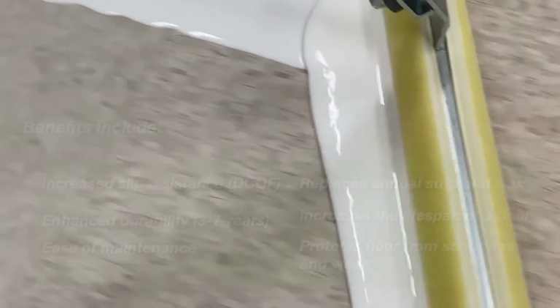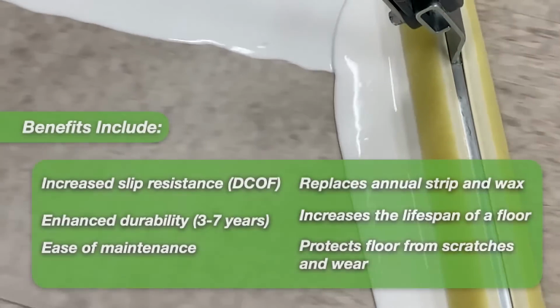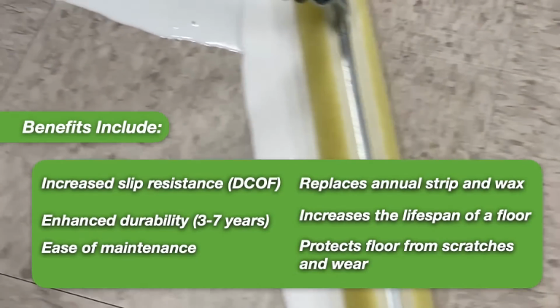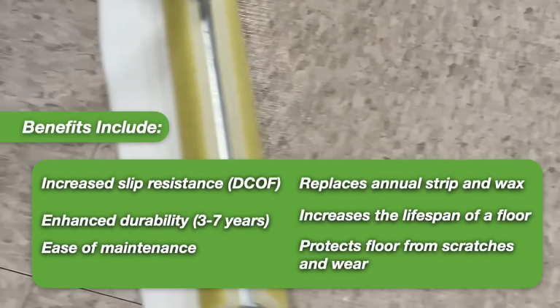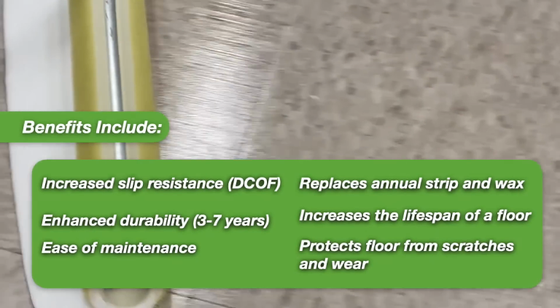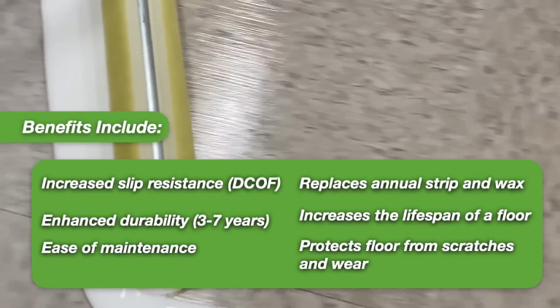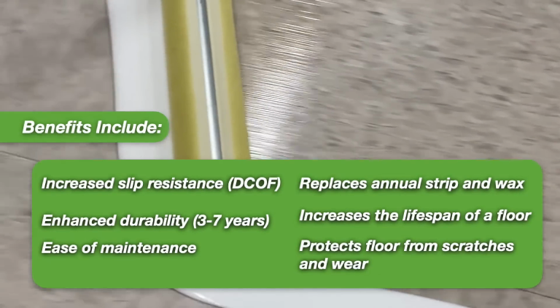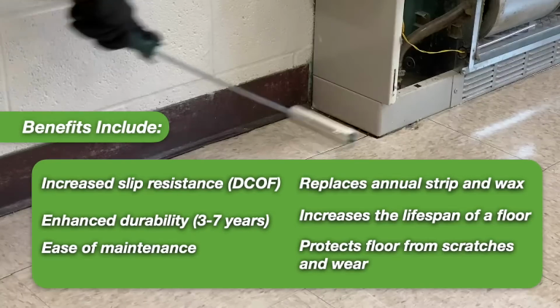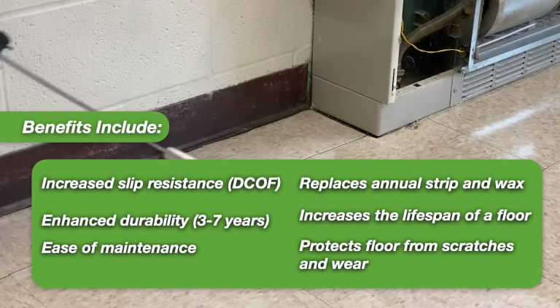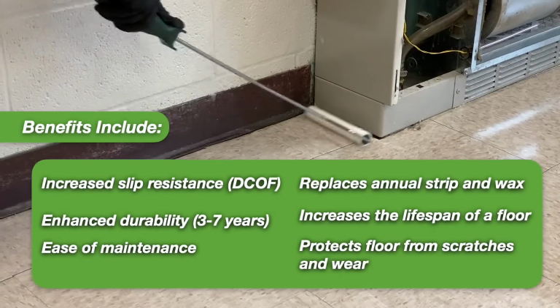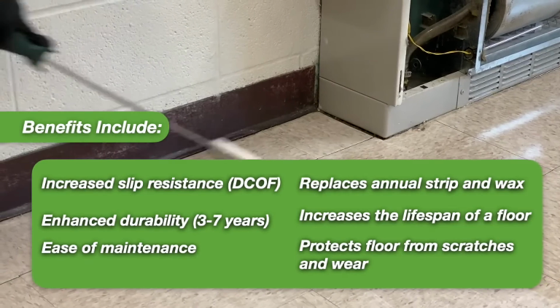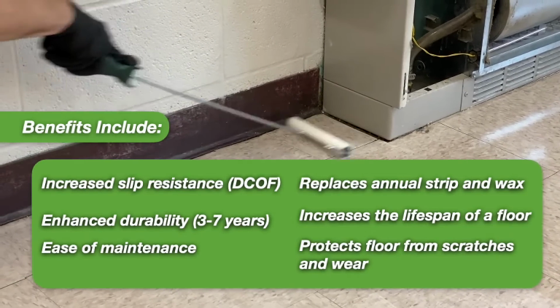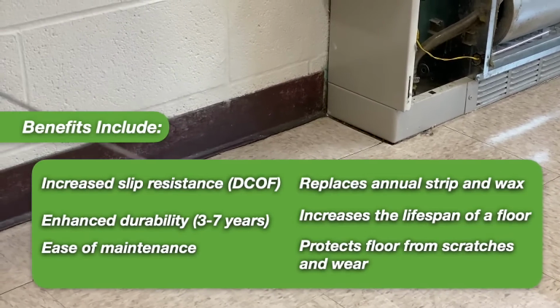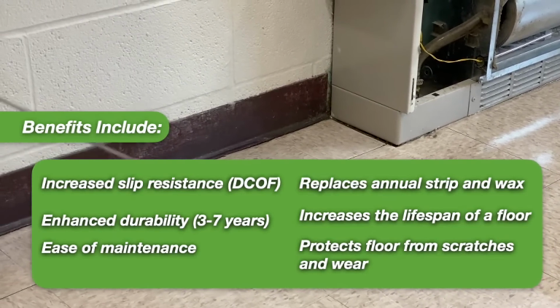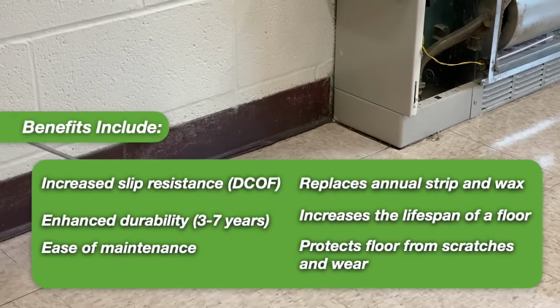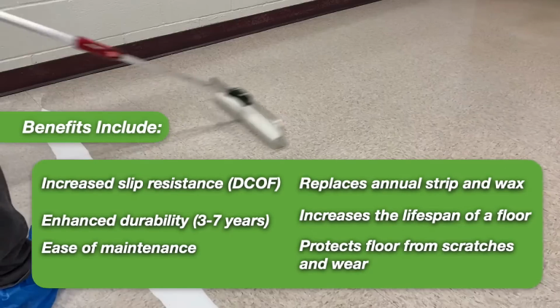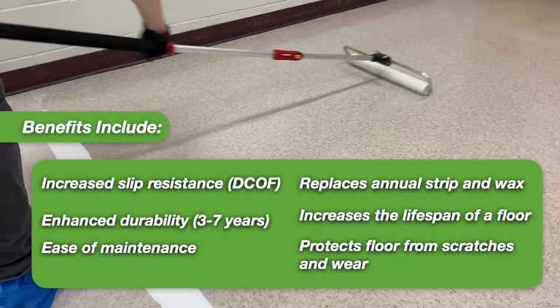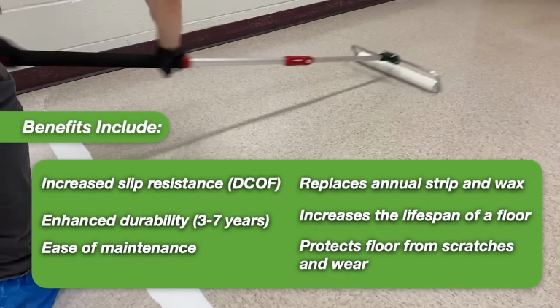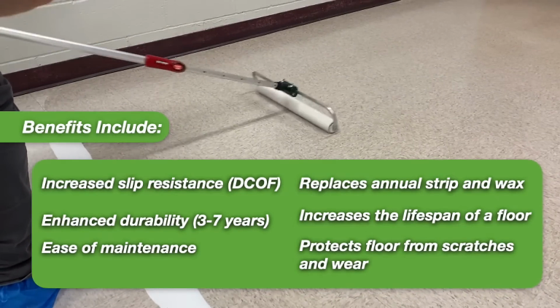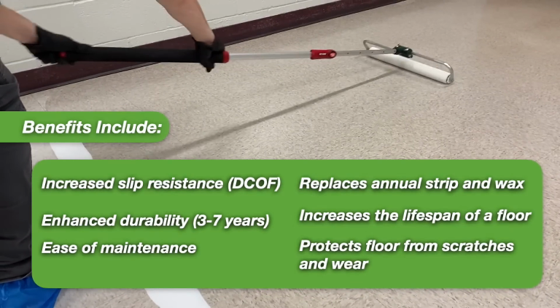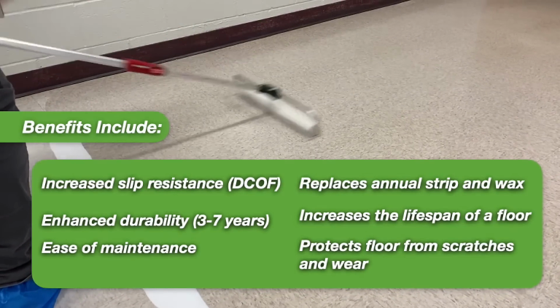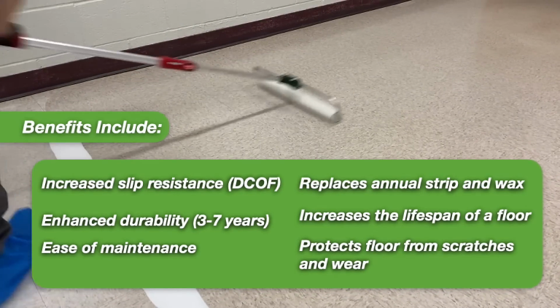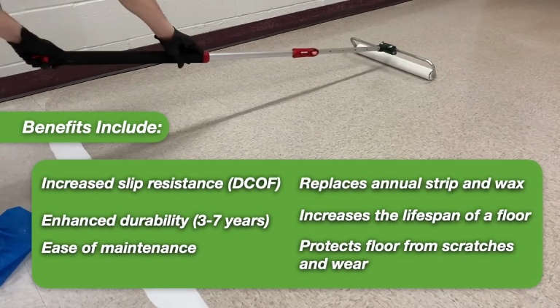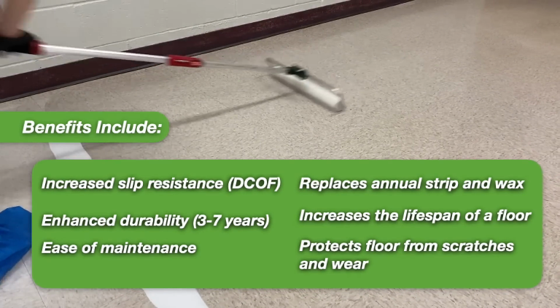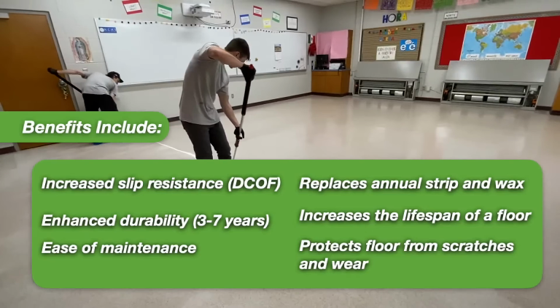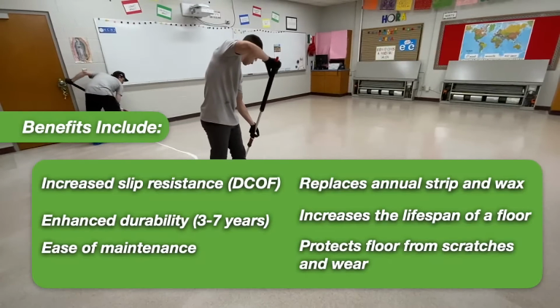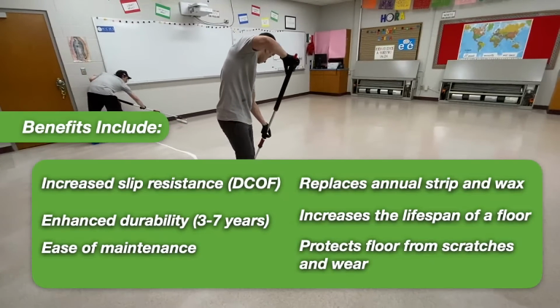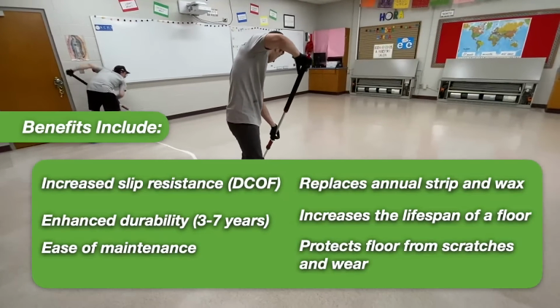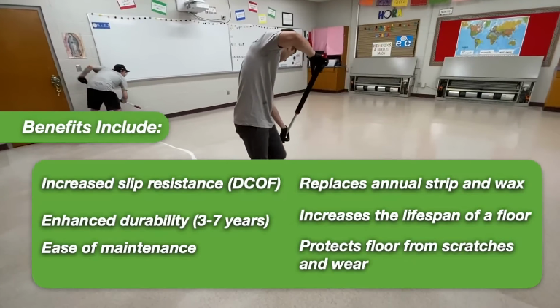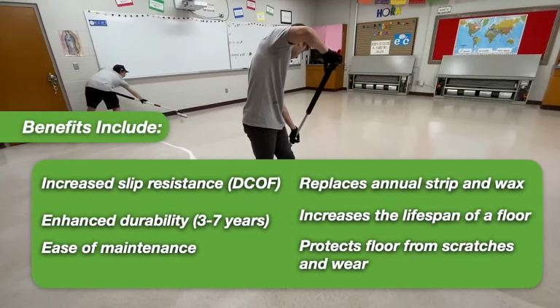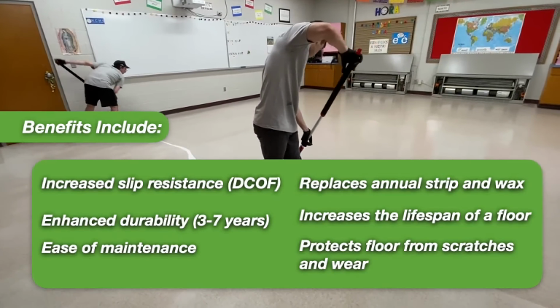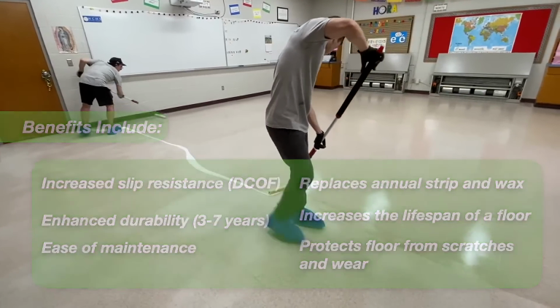Some benefits include increased slip resistance, enhanced durability, ease of maintenance, replaces annual strip and wax, increases the lifespan of the floor, and protects the floor from scratches and wear.